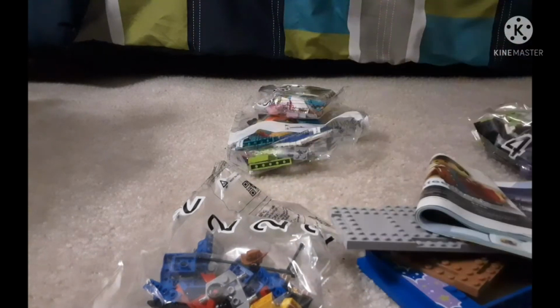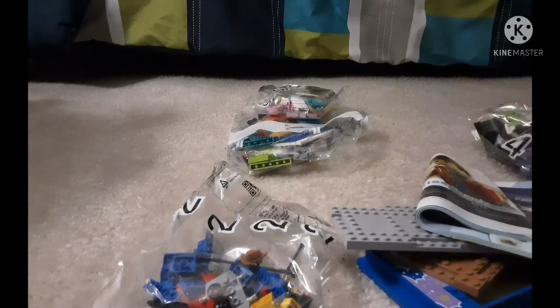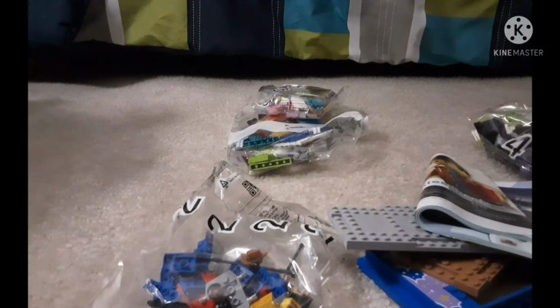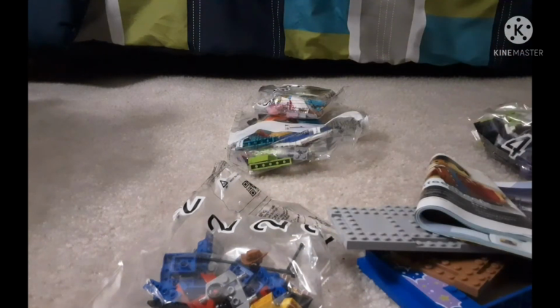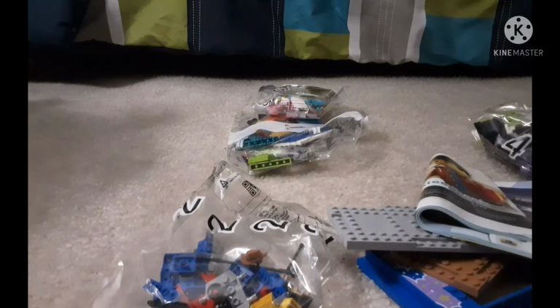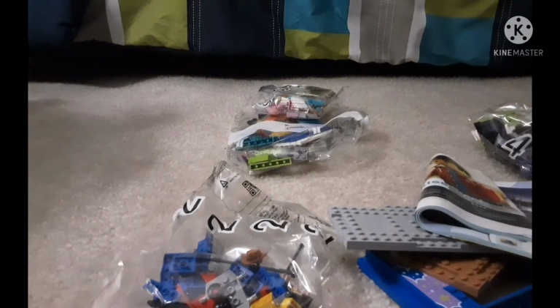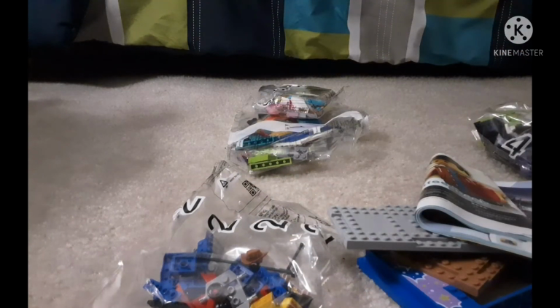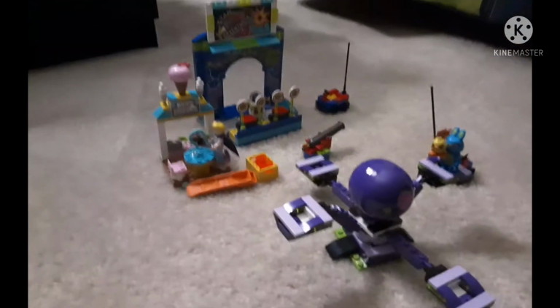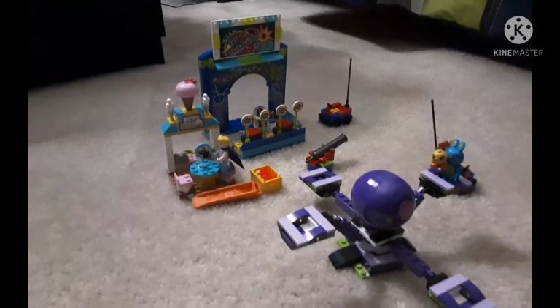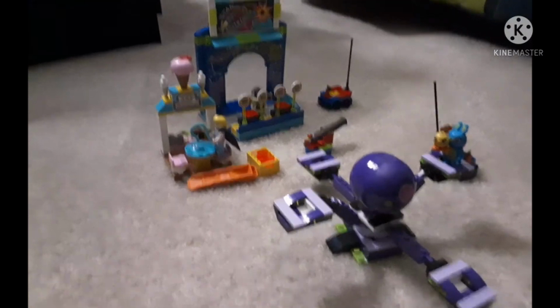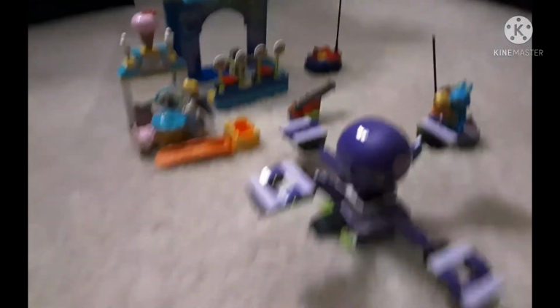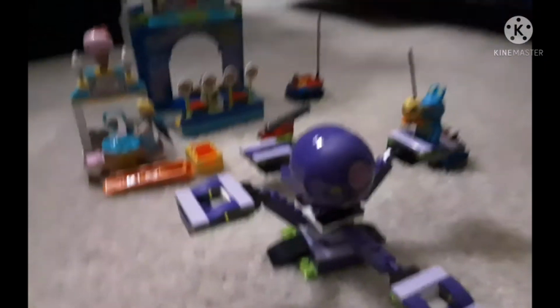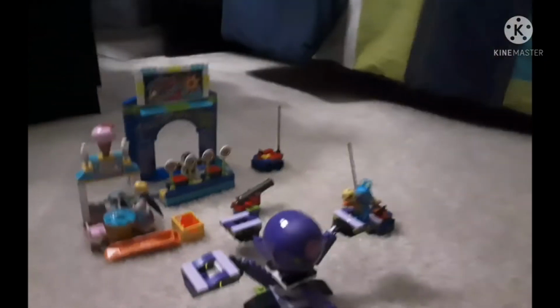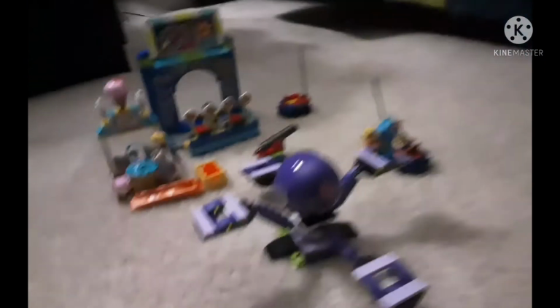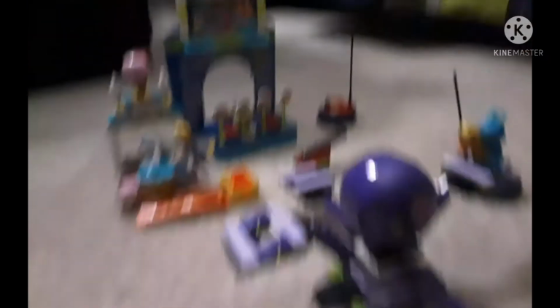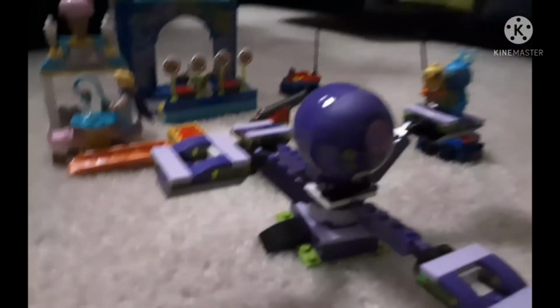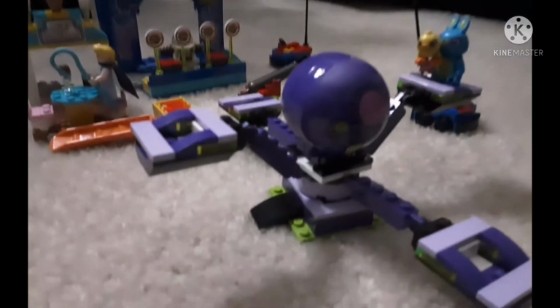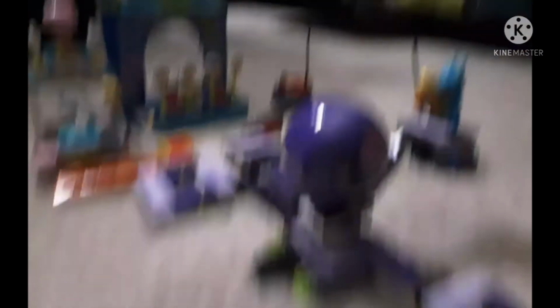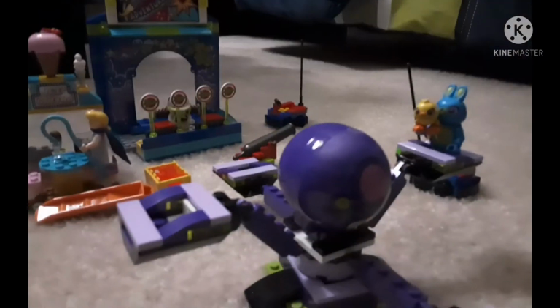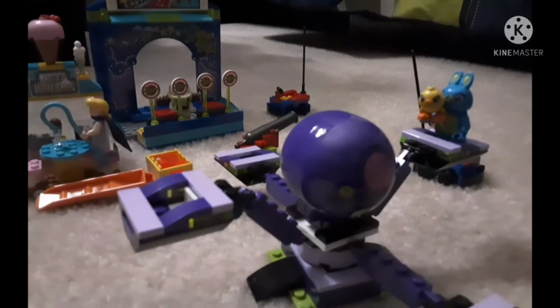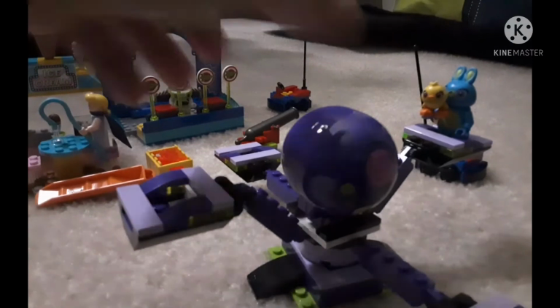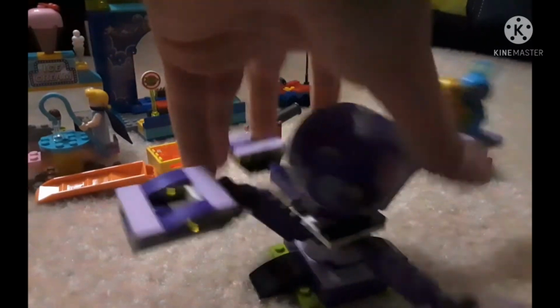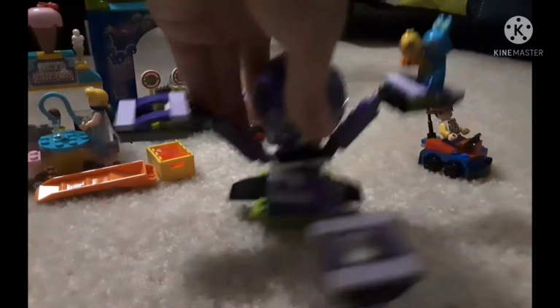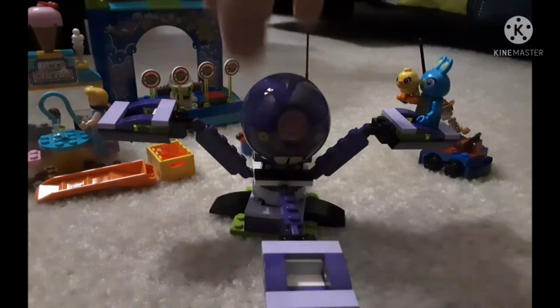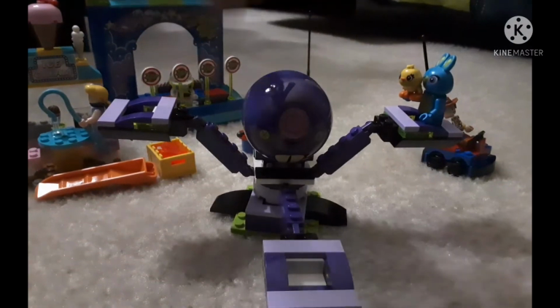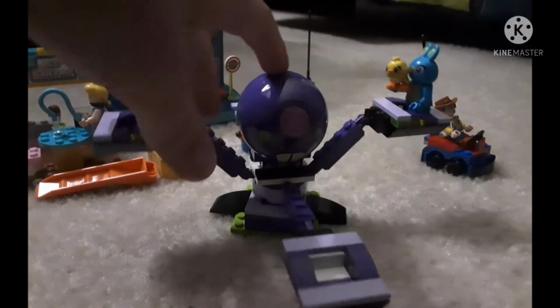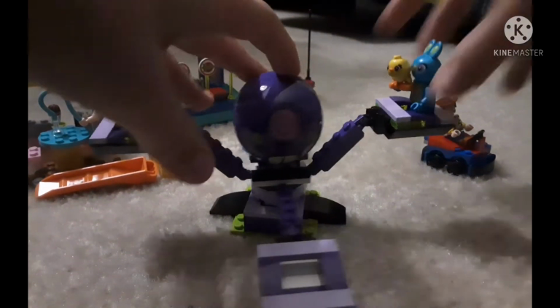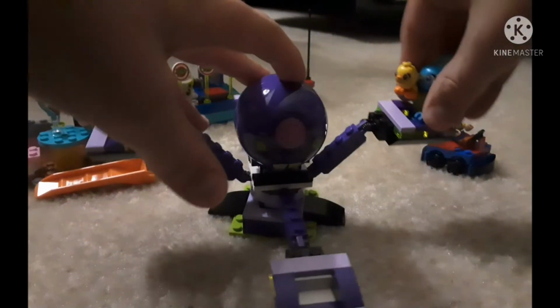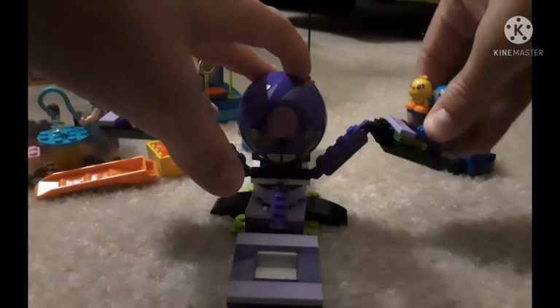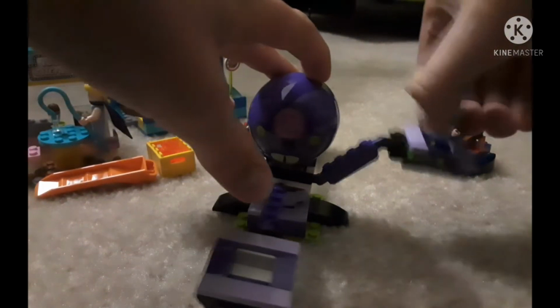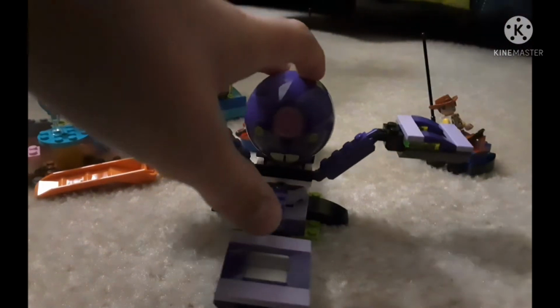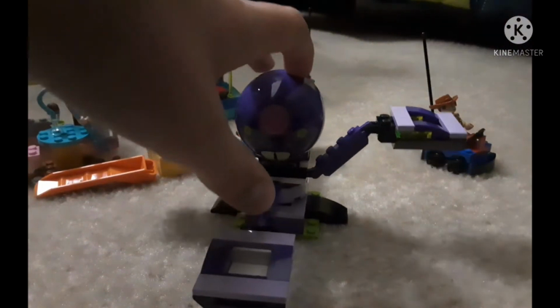I'll be right back to you in just a second with the review. Here I am with the review. I did the stop motion build, so go ahead and watch that. I'll do a speed build later. Anyway, let's just go. I'll do minifigures later.